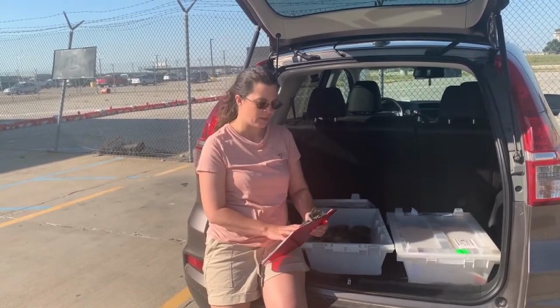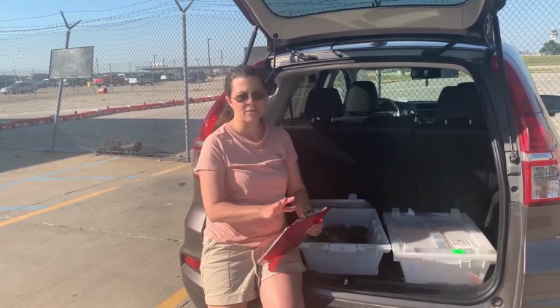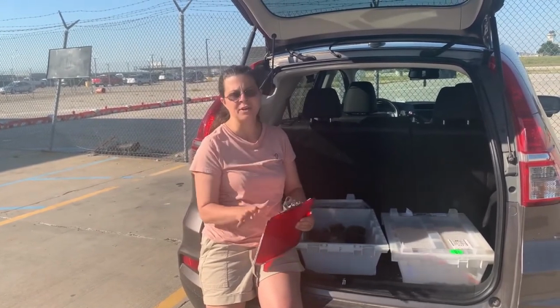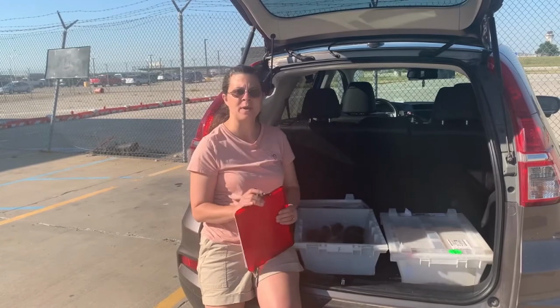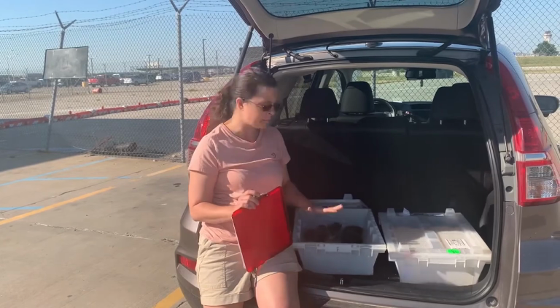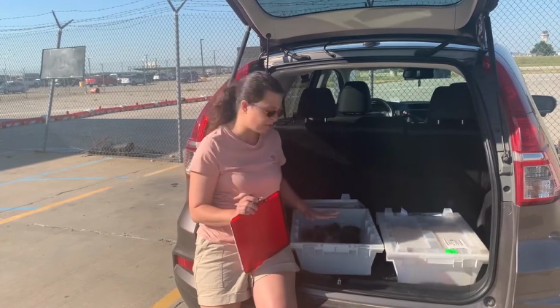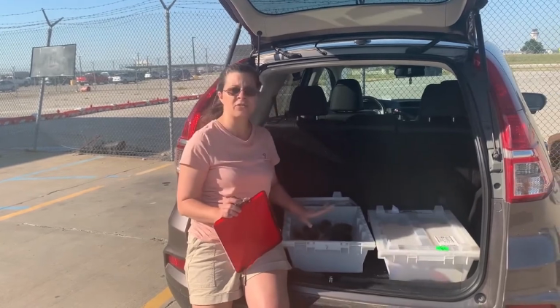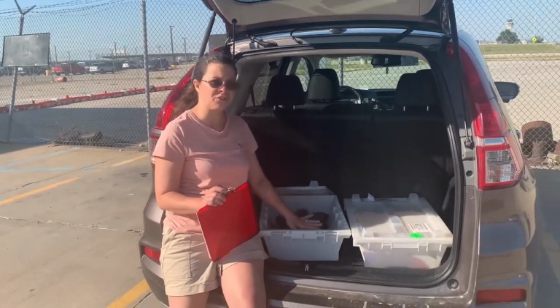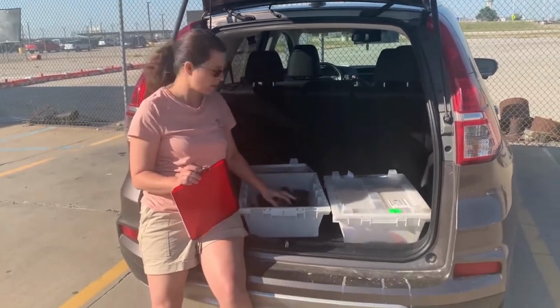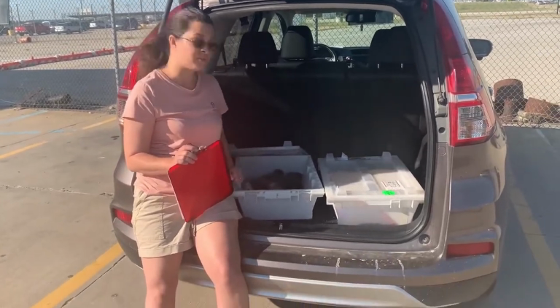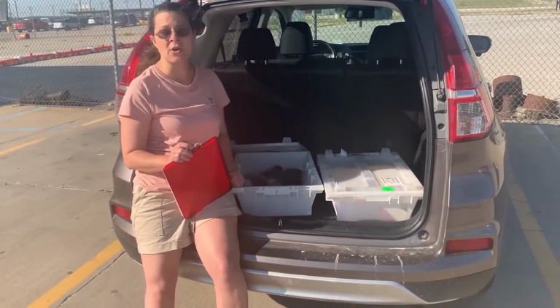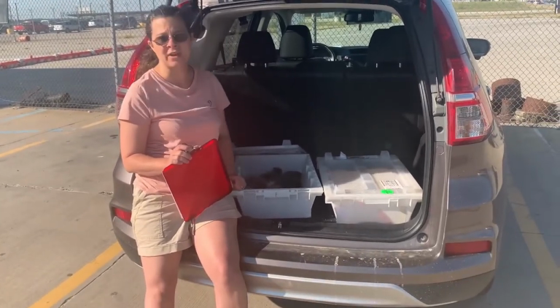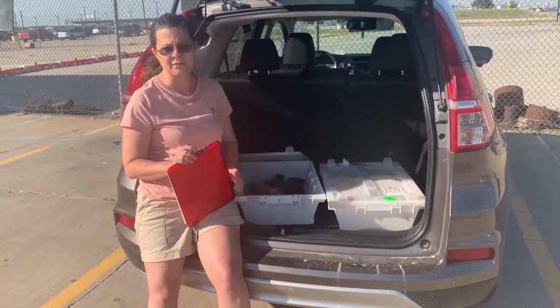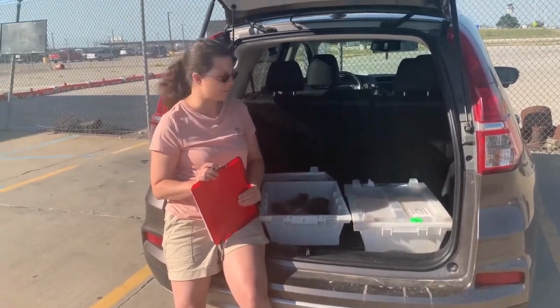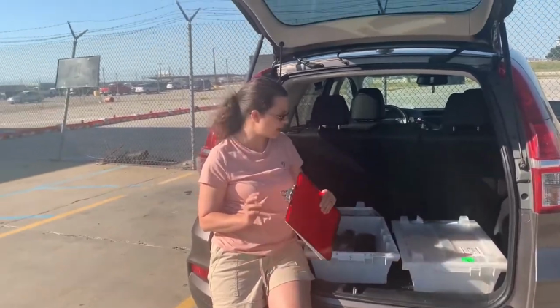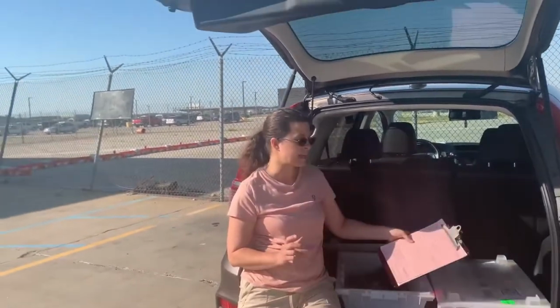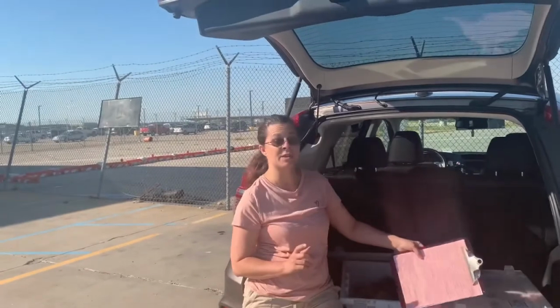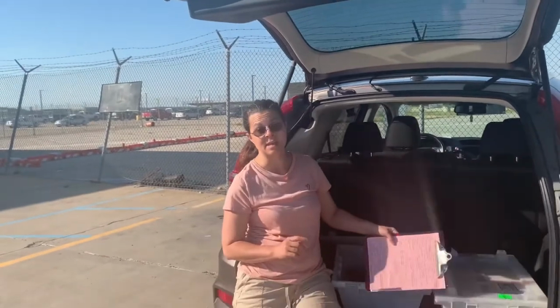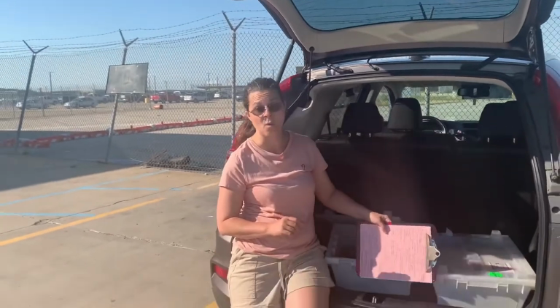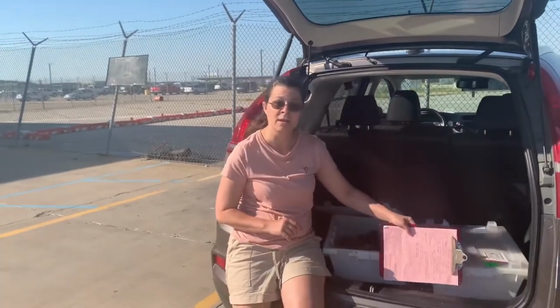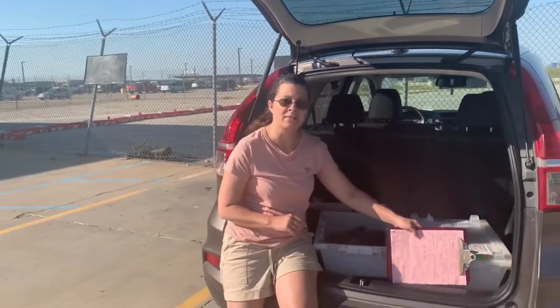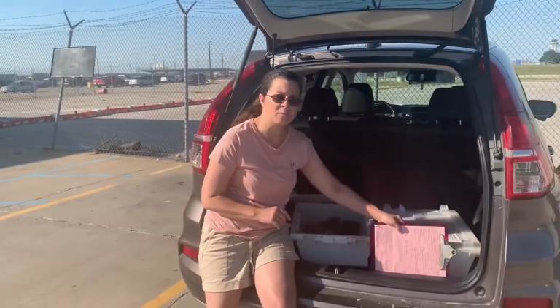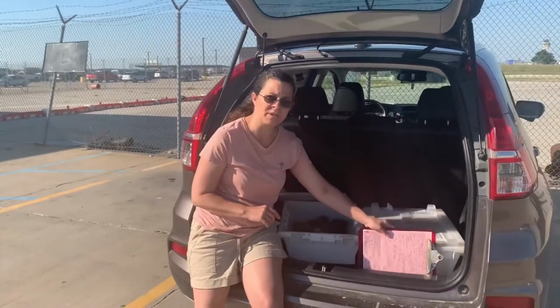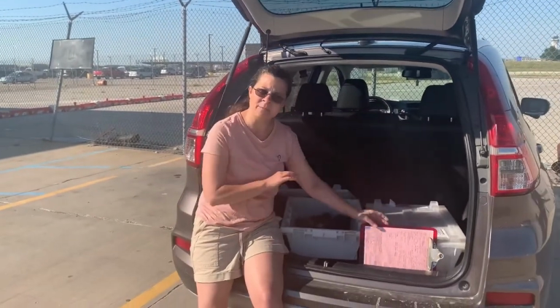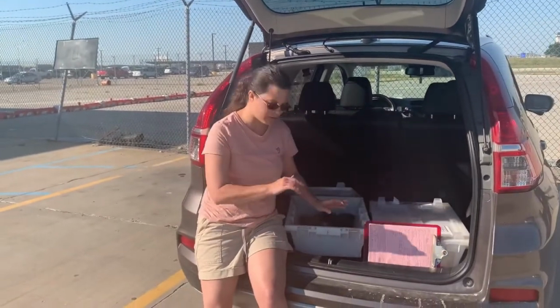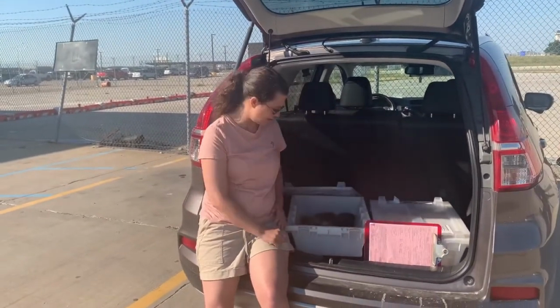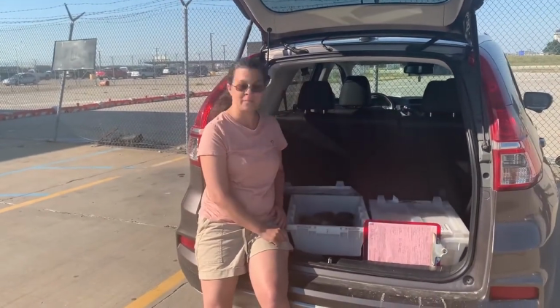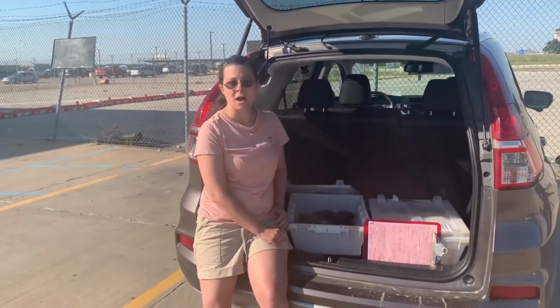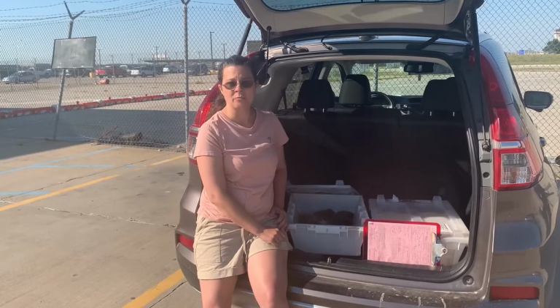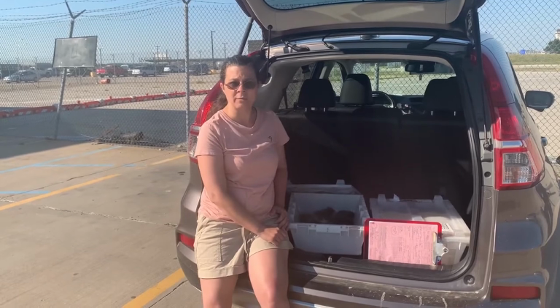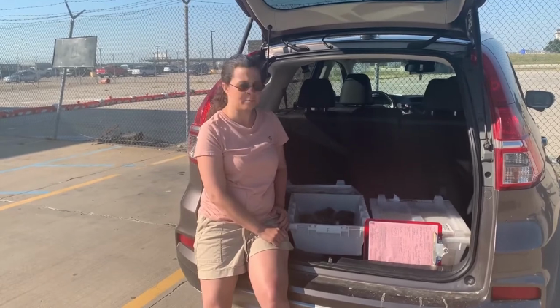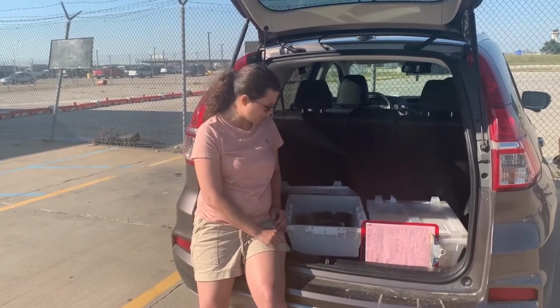The veterinarian inspects the animals to make sure there are no issues — that's for your own safety and benefit. I like to do it the day before shipping, just to make sure they've been seen immediately before travel.